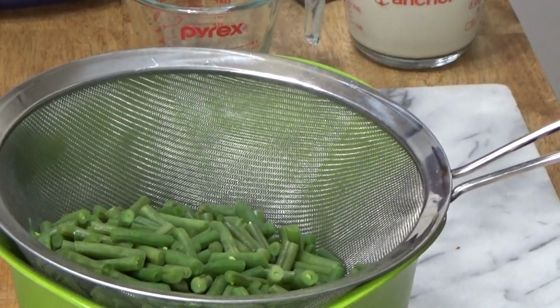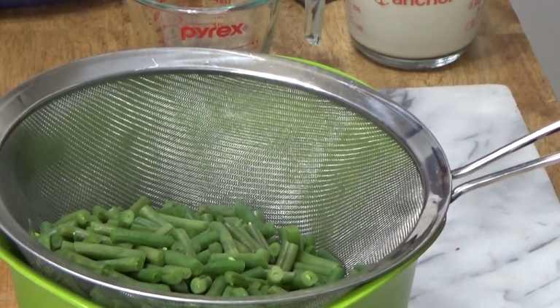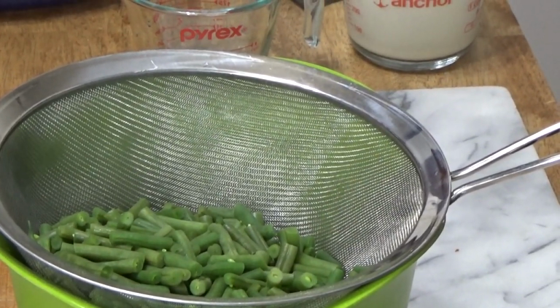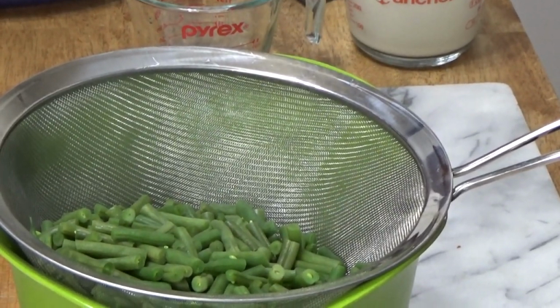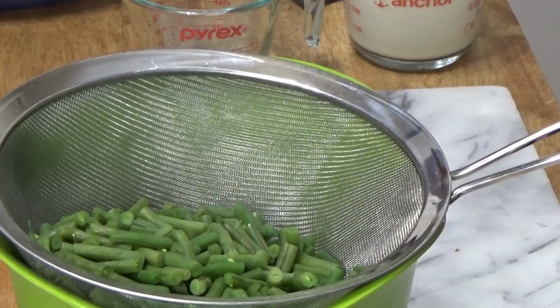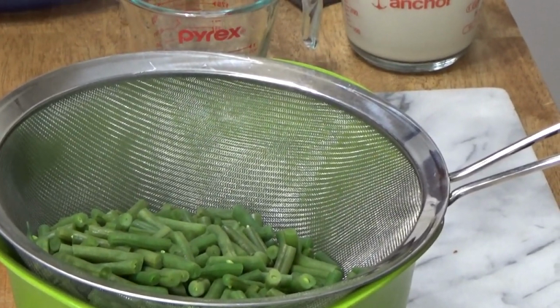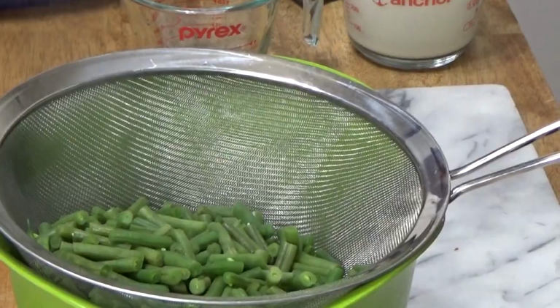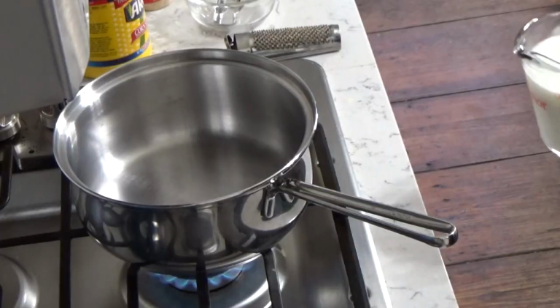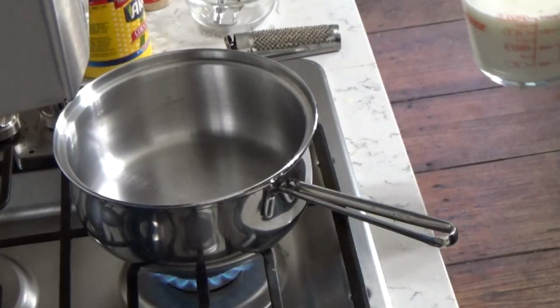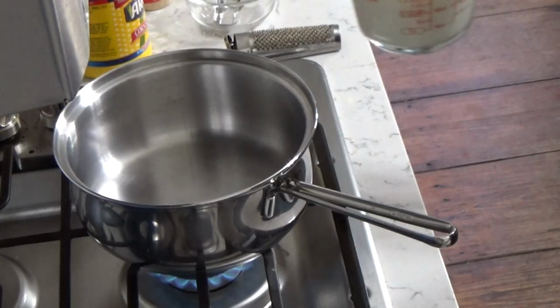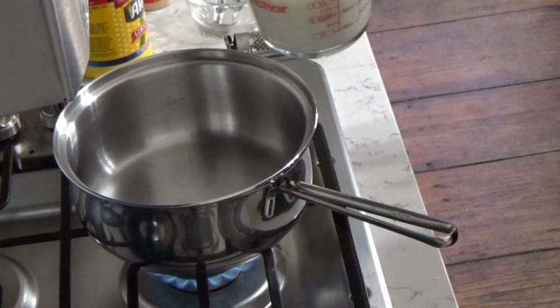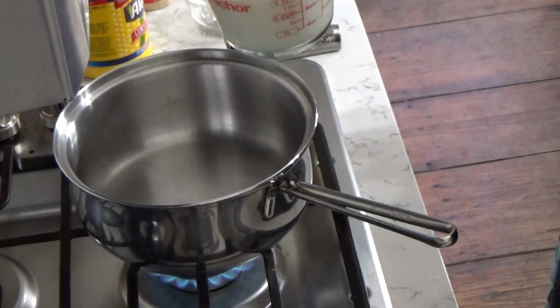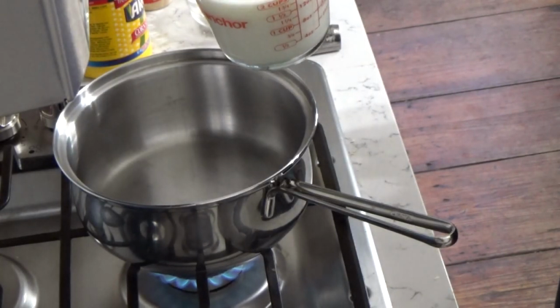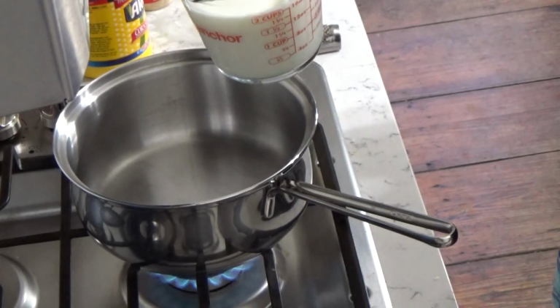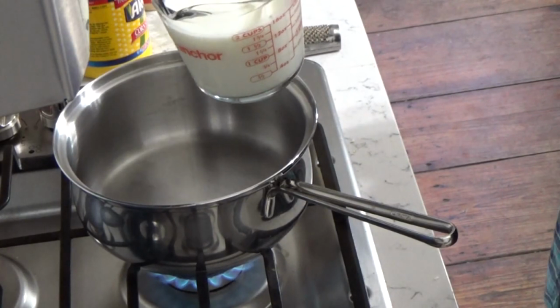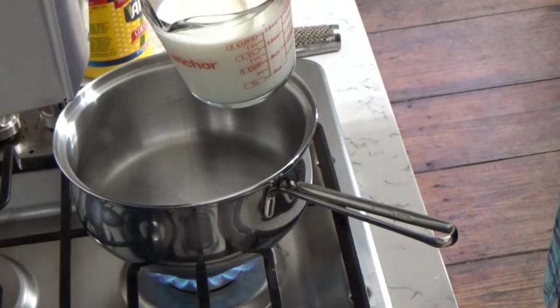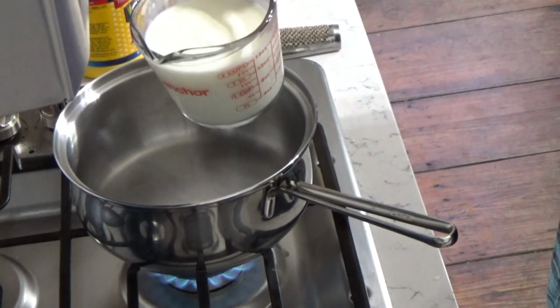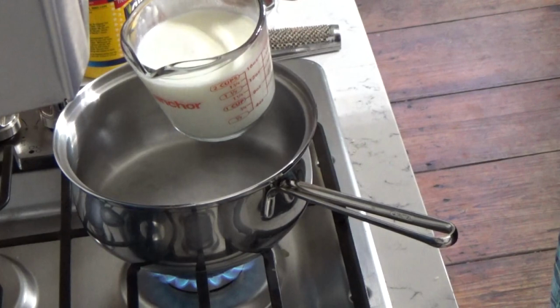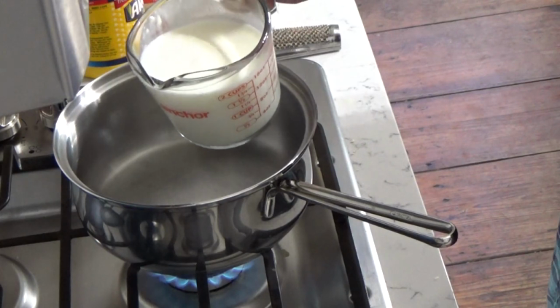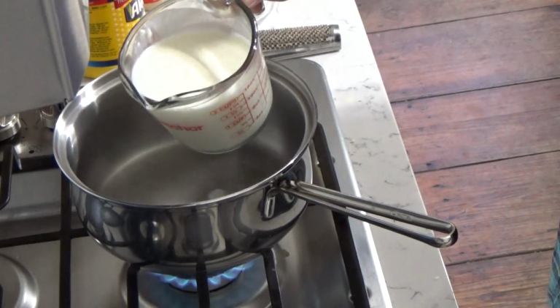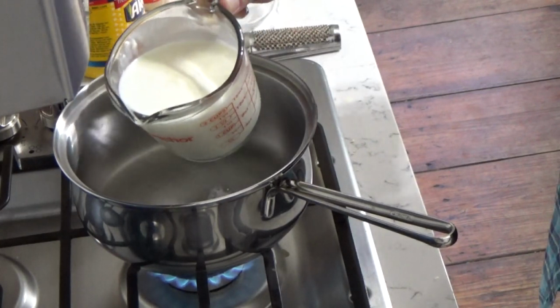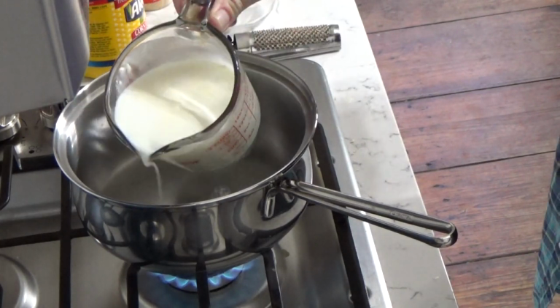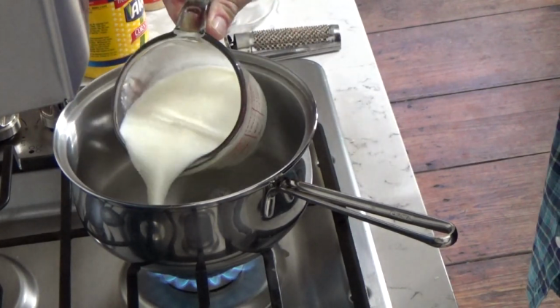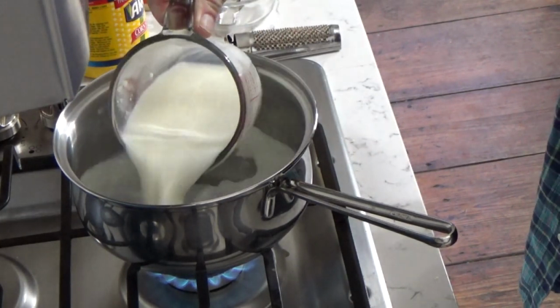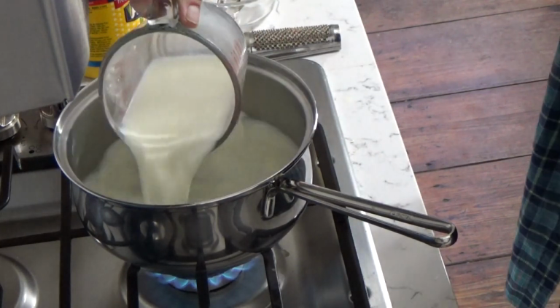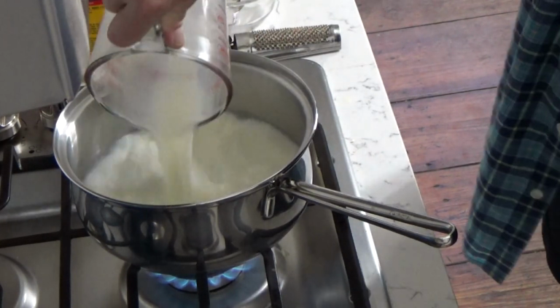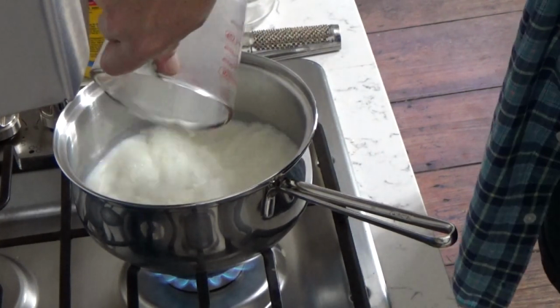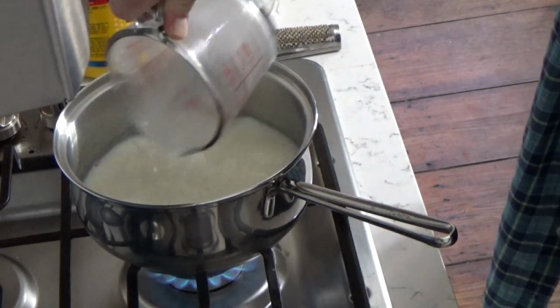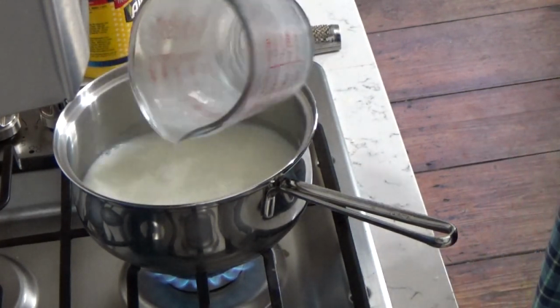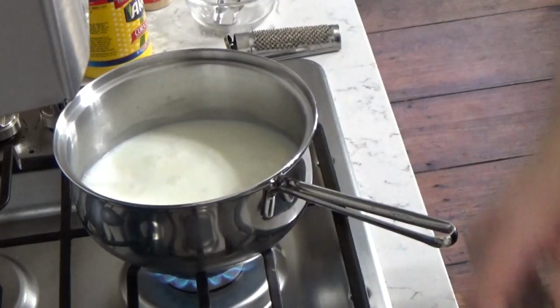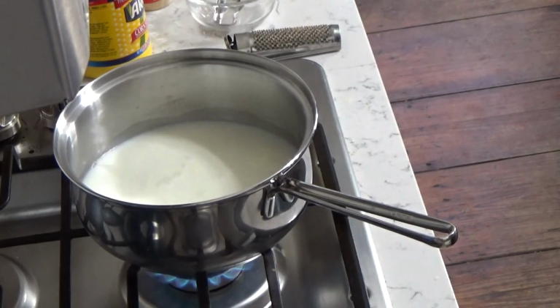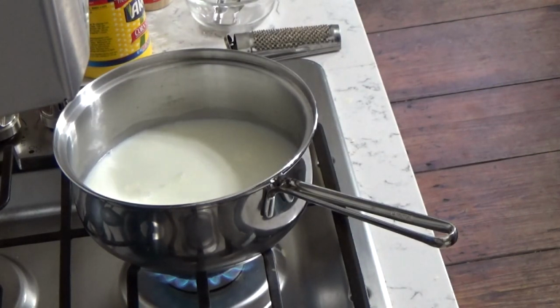Let me move you over to the stove. Sauce Mornay is simply a cheese sauce. What you do is add two cups of milk to a saucepan over medium heat.